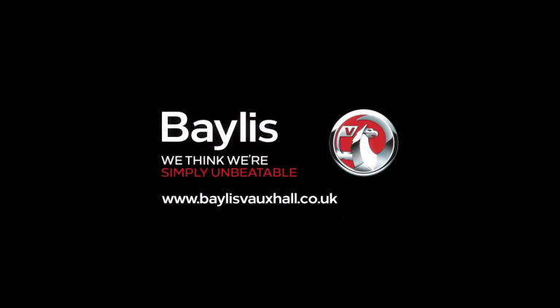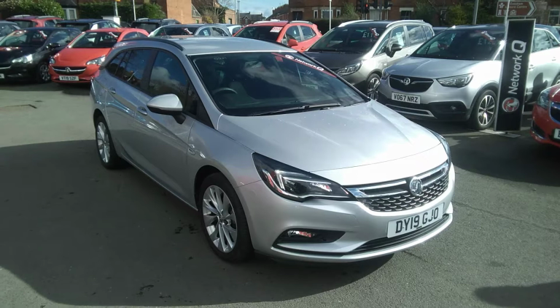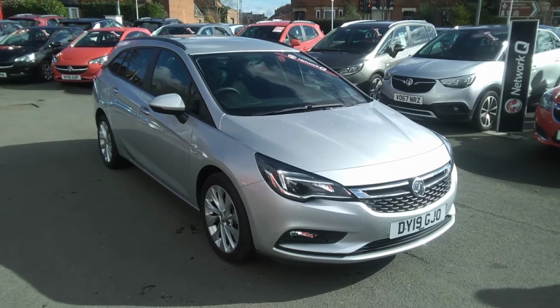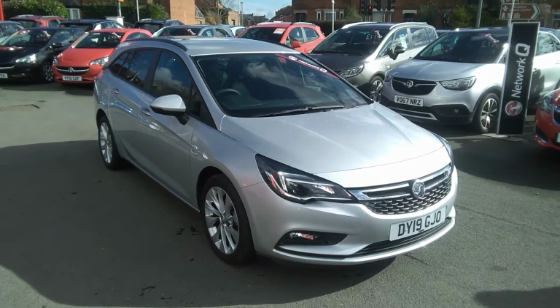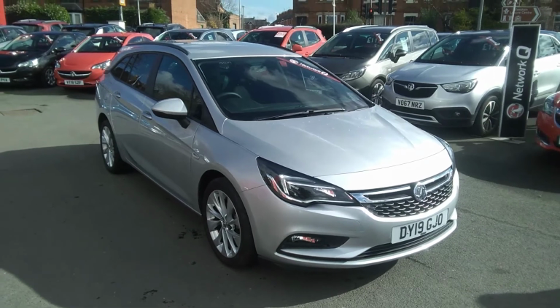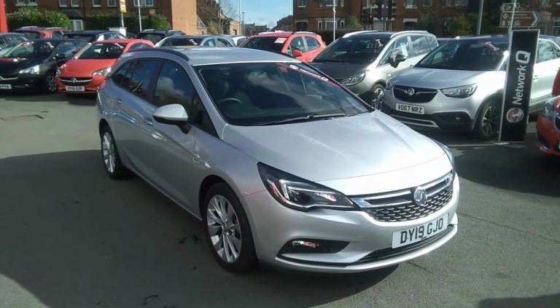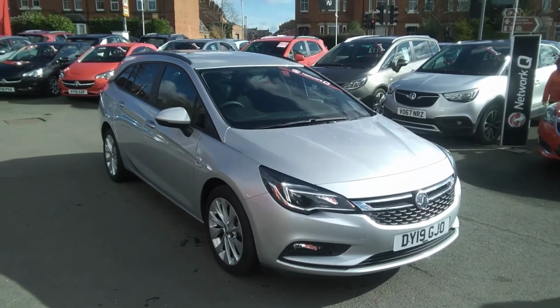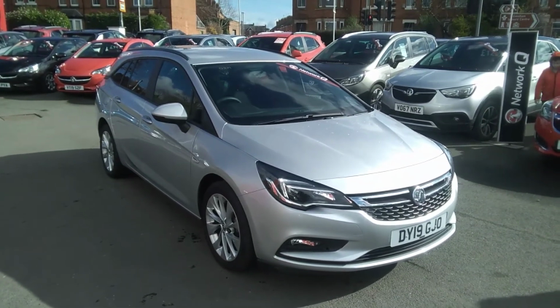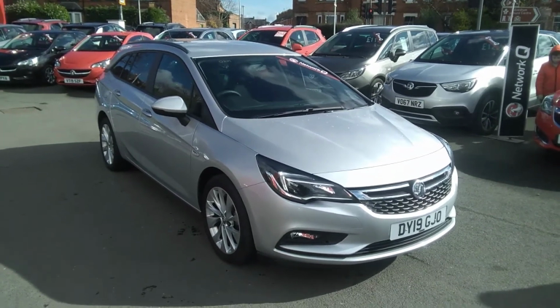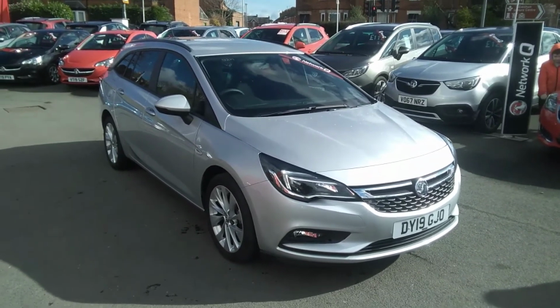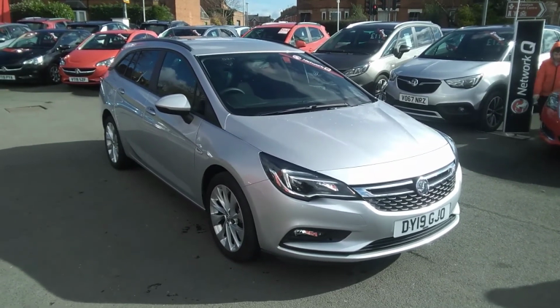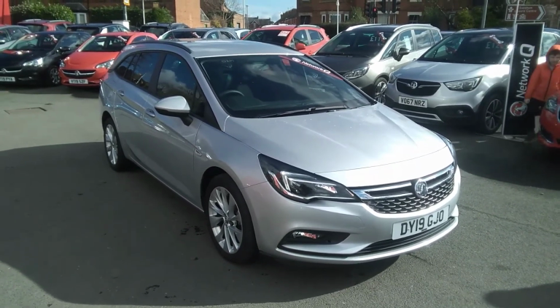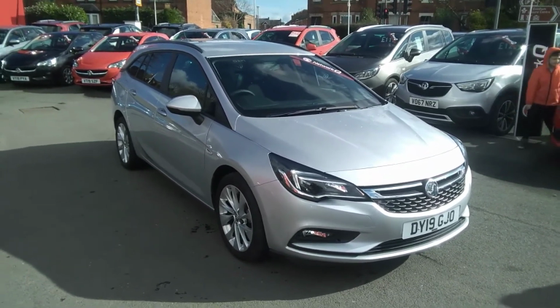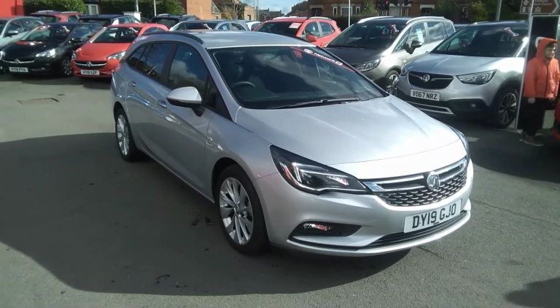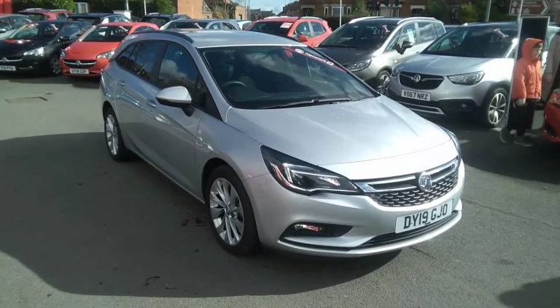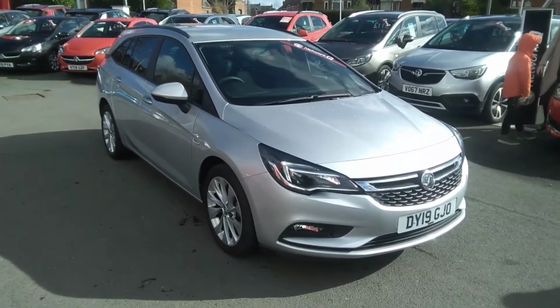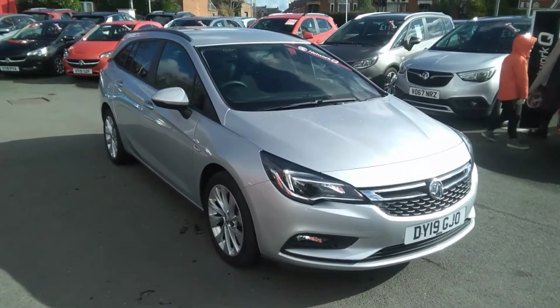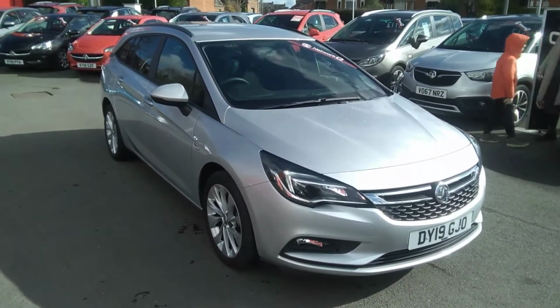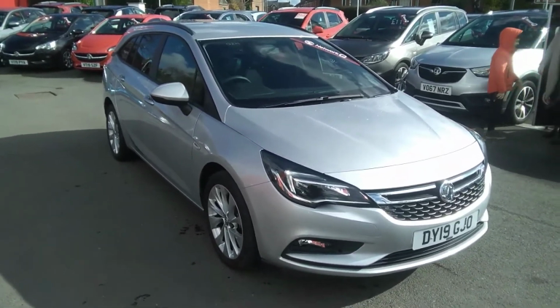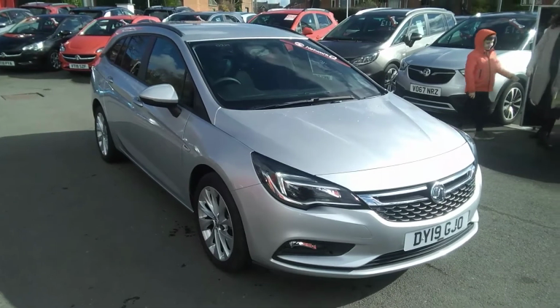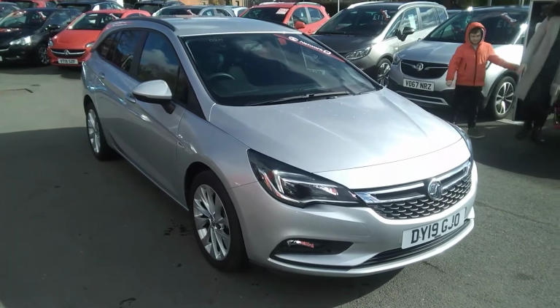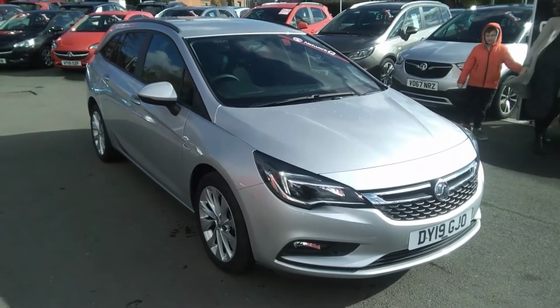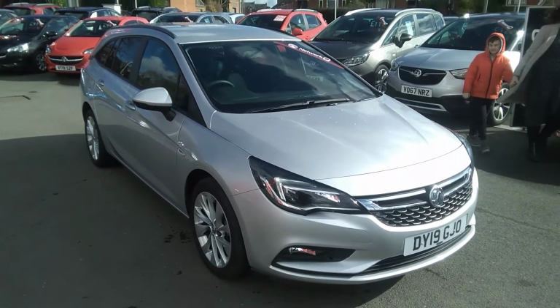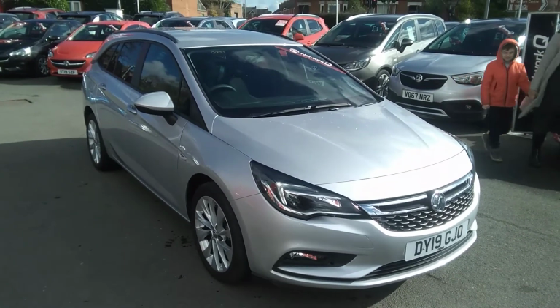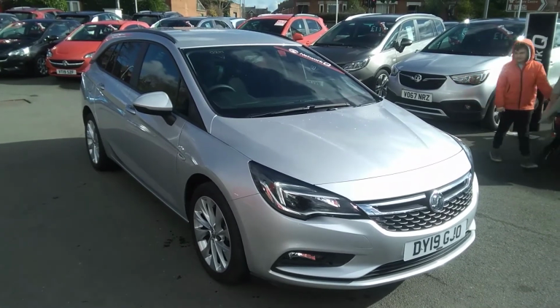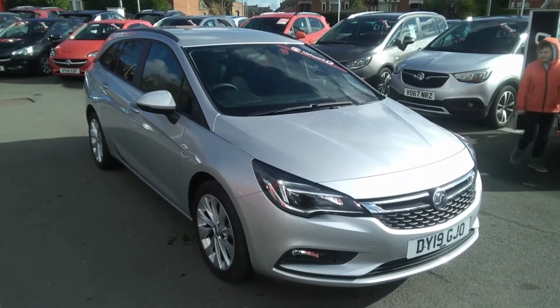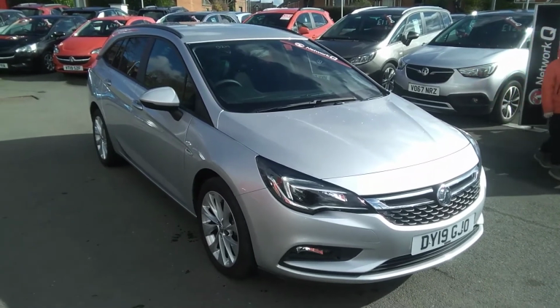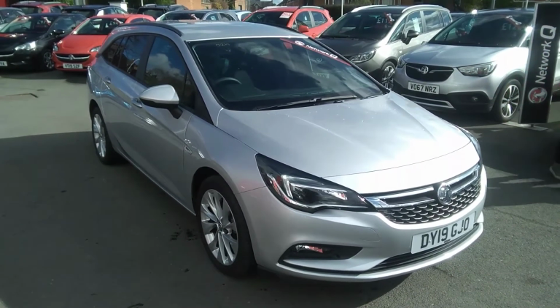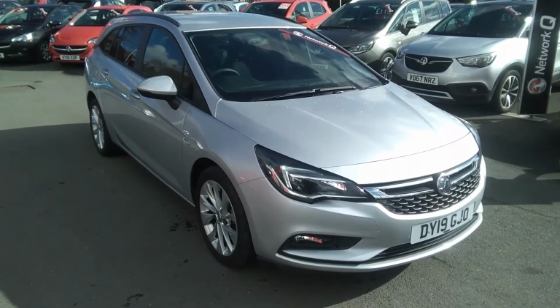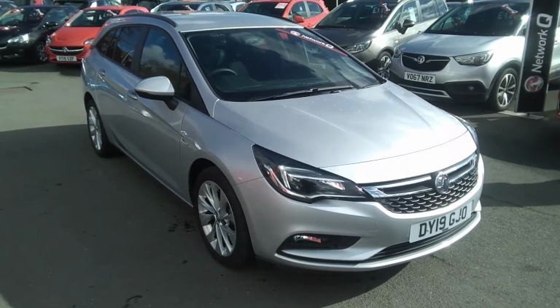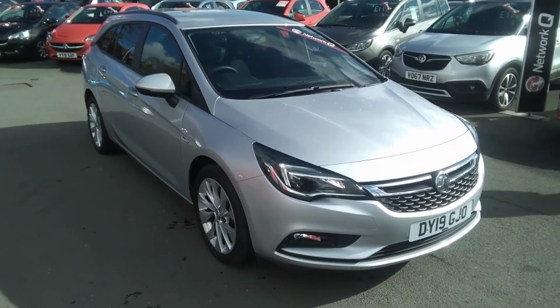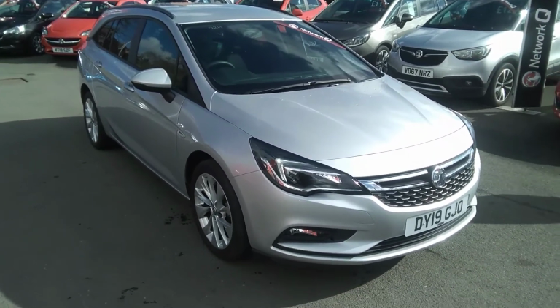Welcome to Bayliss Vauxhall. Today we are viewing a 2019 19-plate Vauxhall Astra 1.4 Turbo 125 SRi Design Estate.